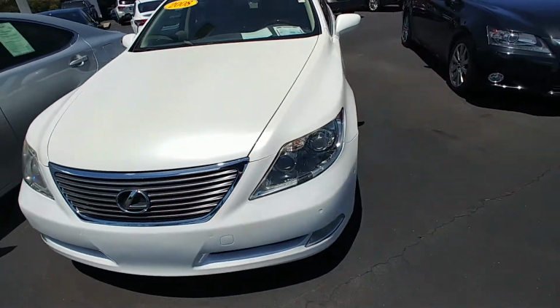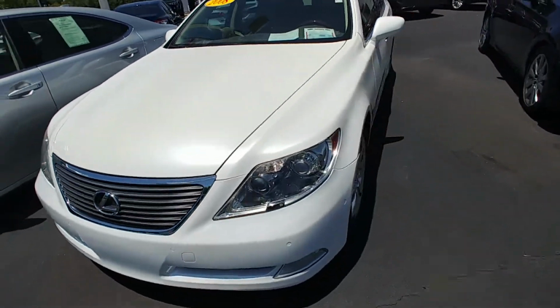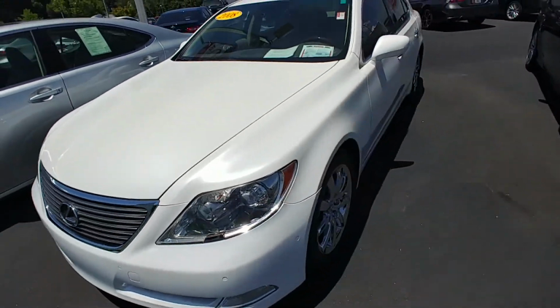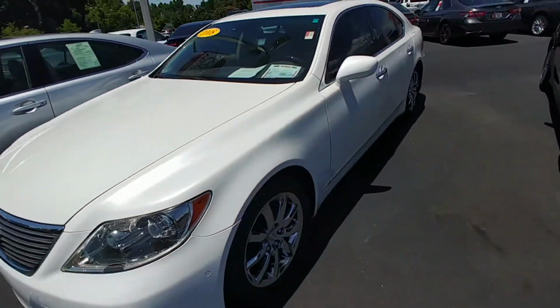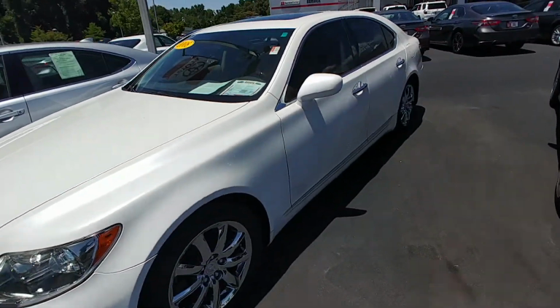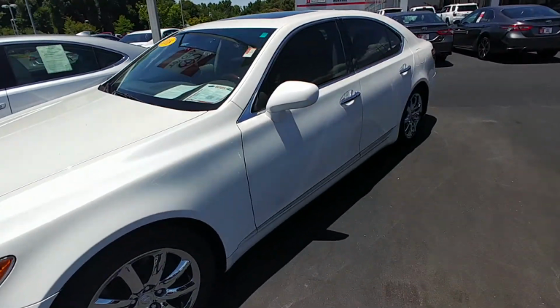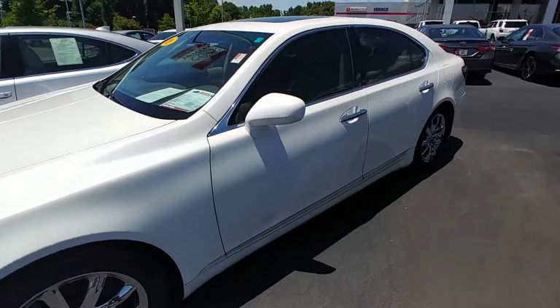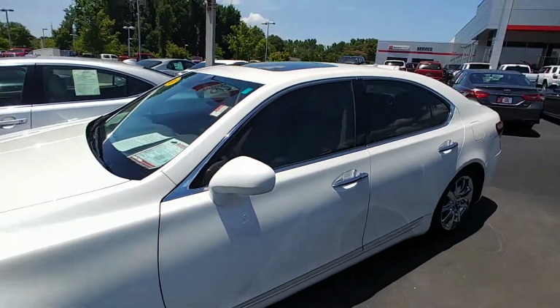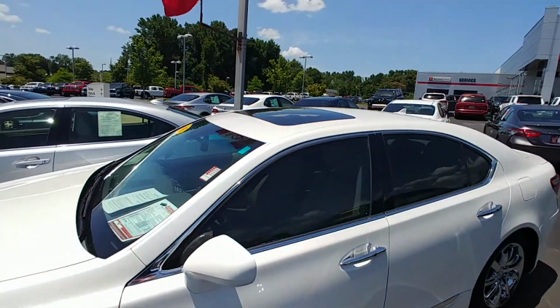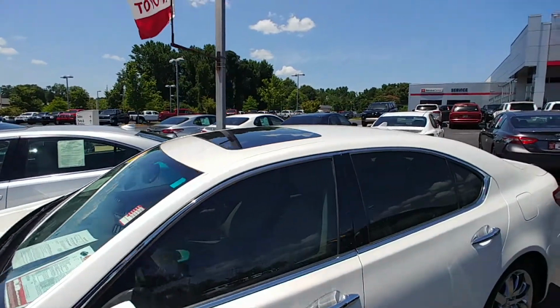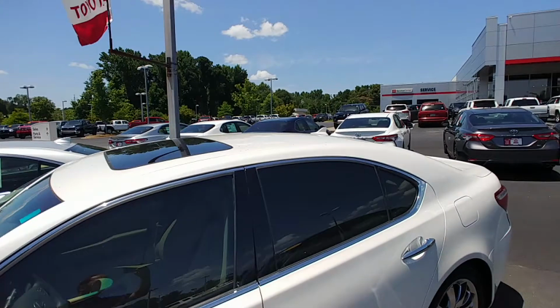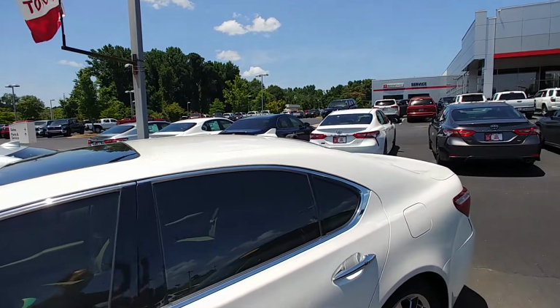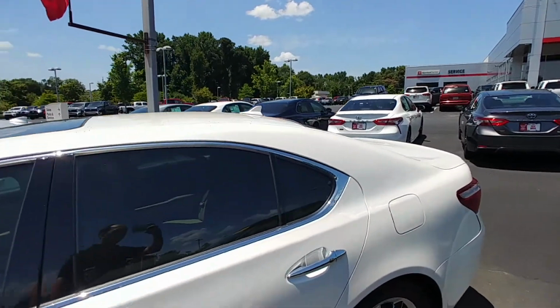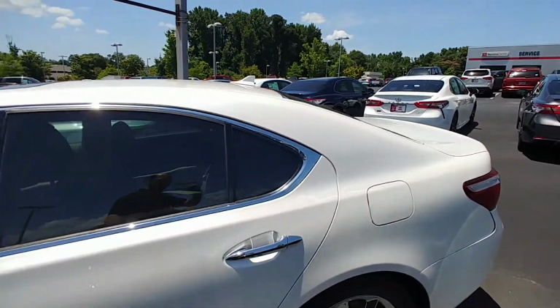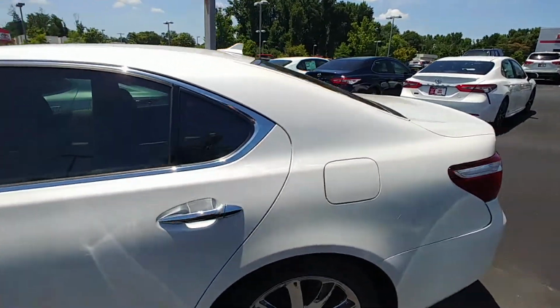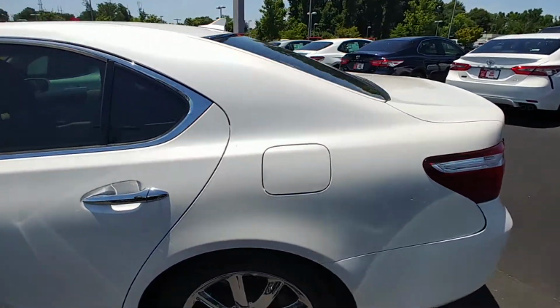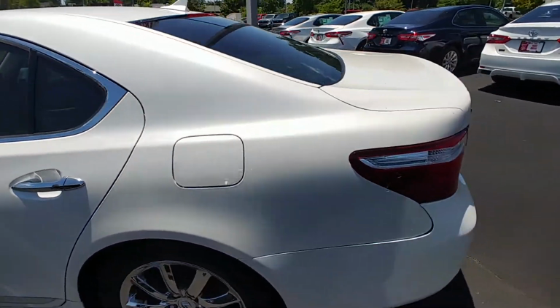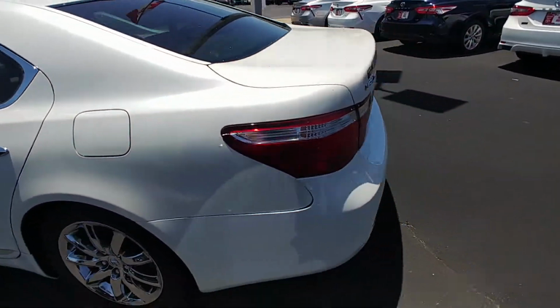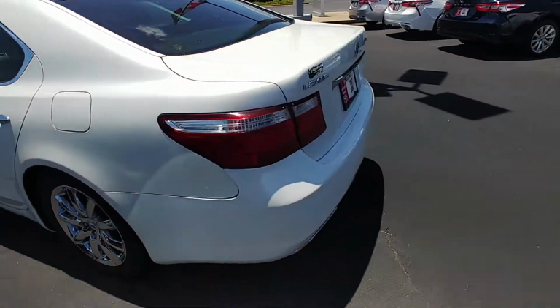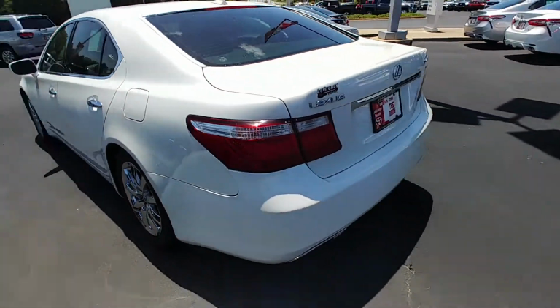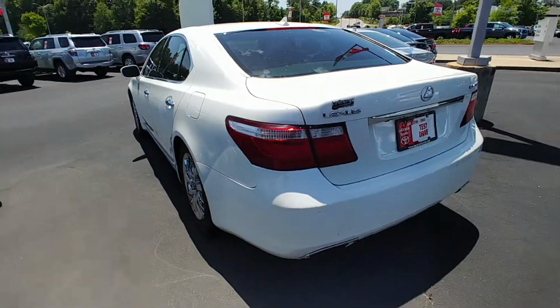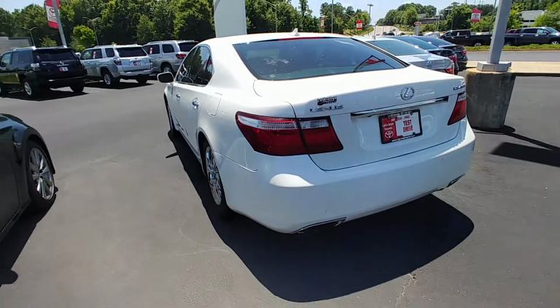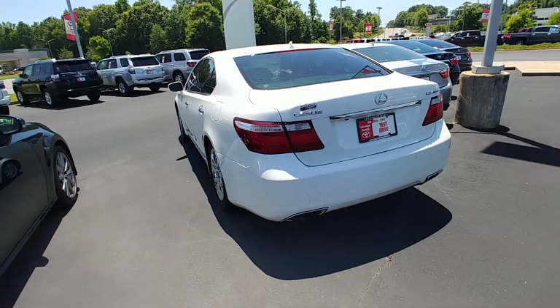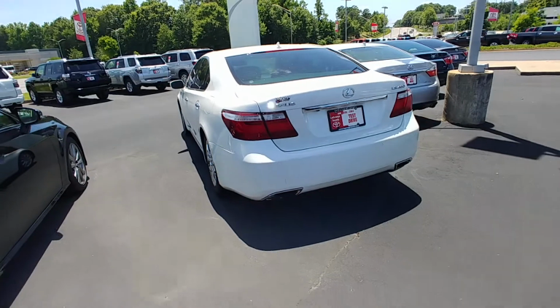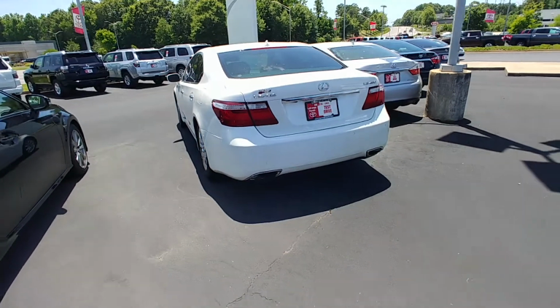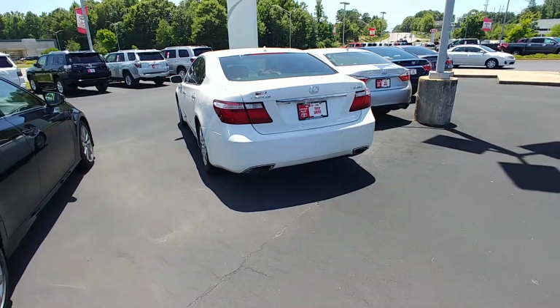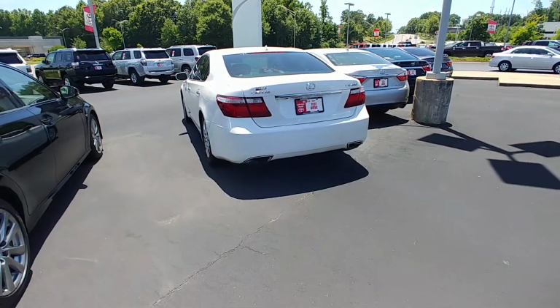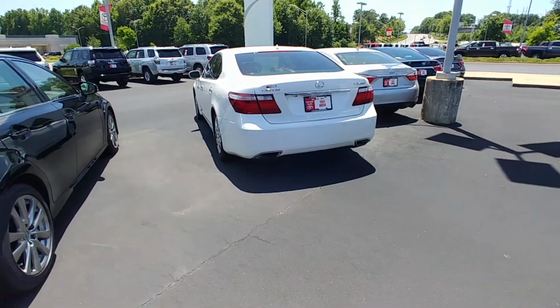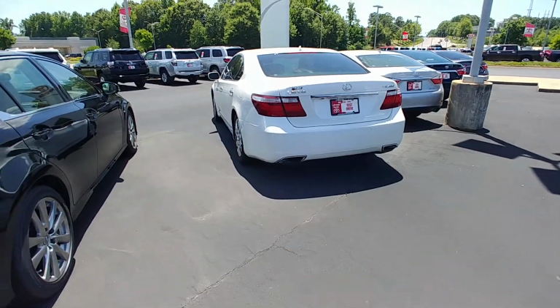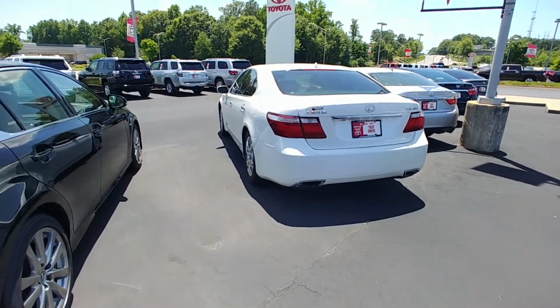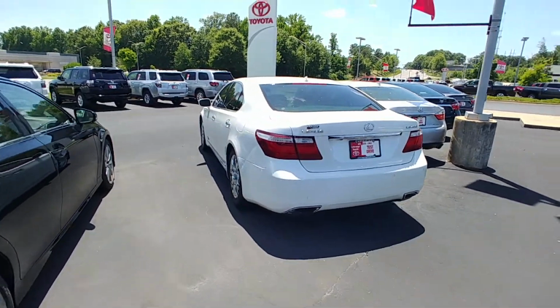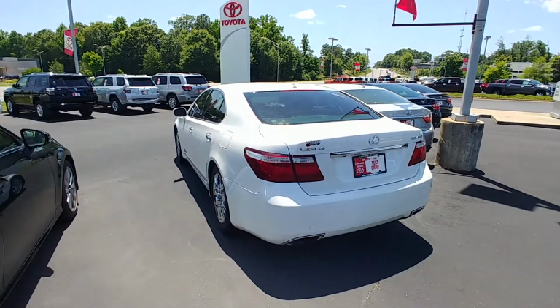This is a blizzard pearl with color-keyed matched mirrors. Sunroof, of course. Shark fin antenna for XM radio. Dual exhaust. Rear parking sensors and rear cross traffic alert.